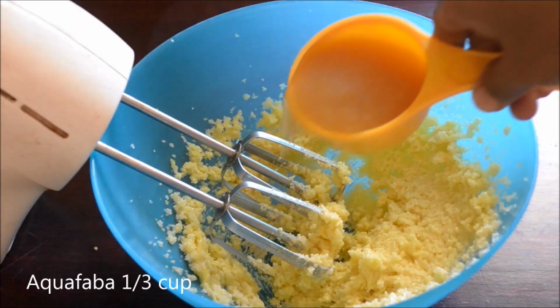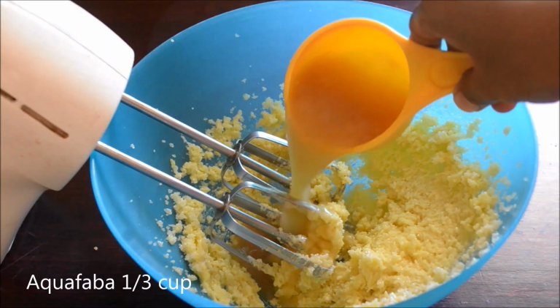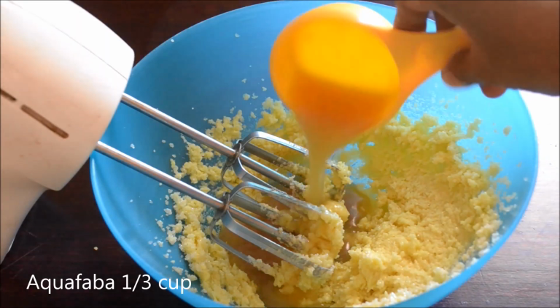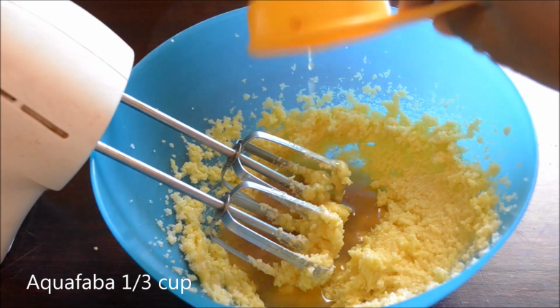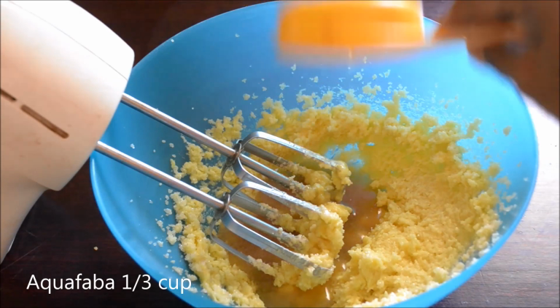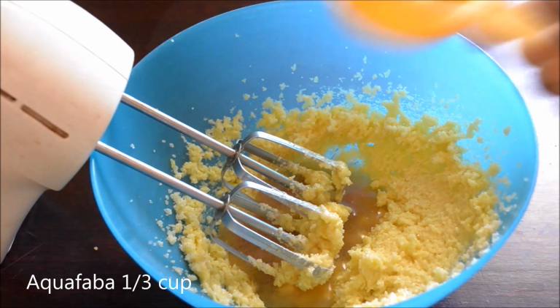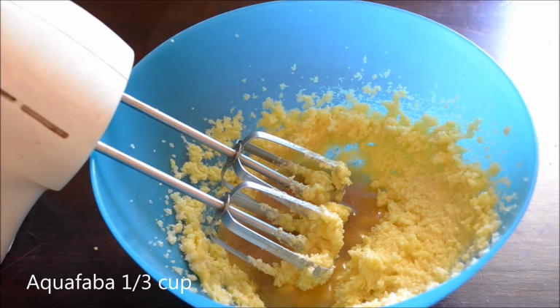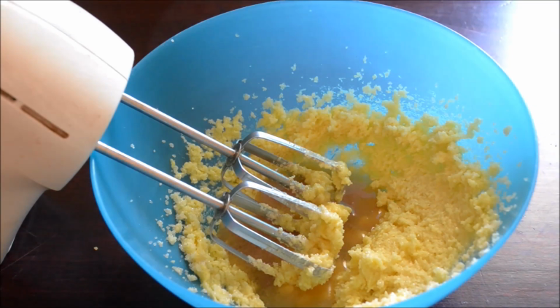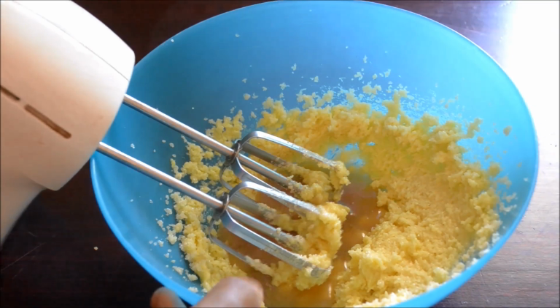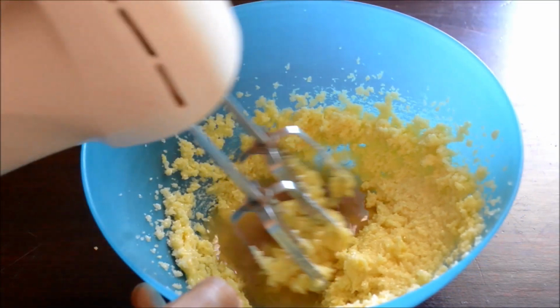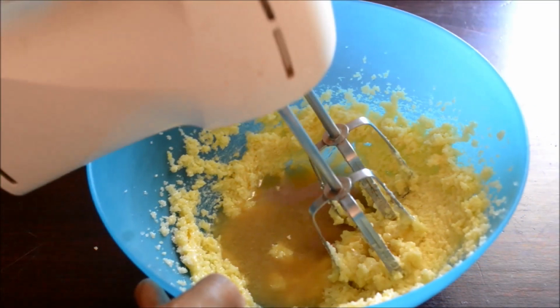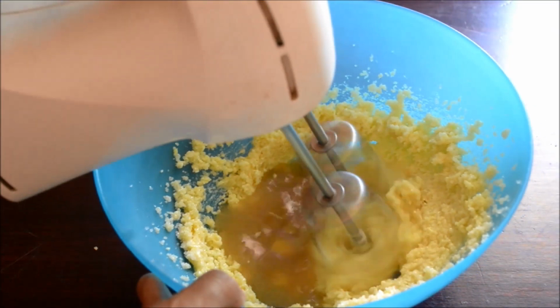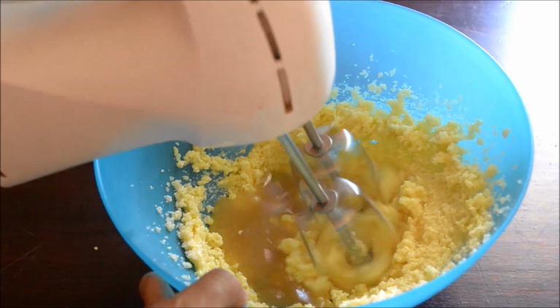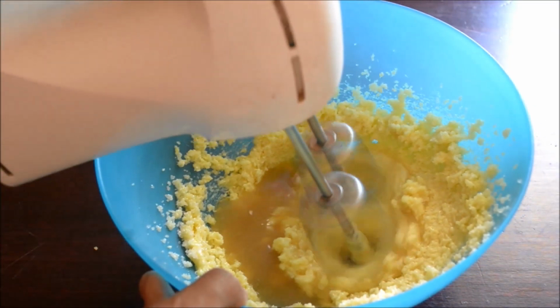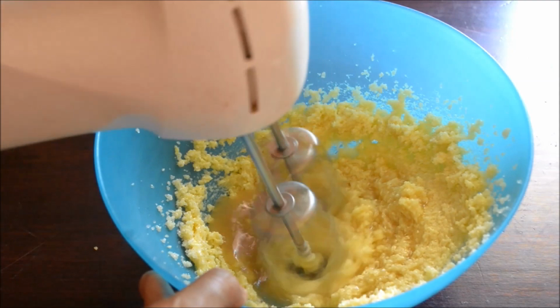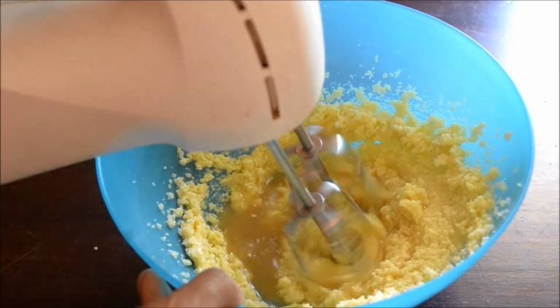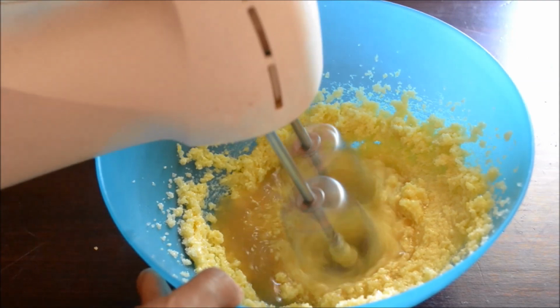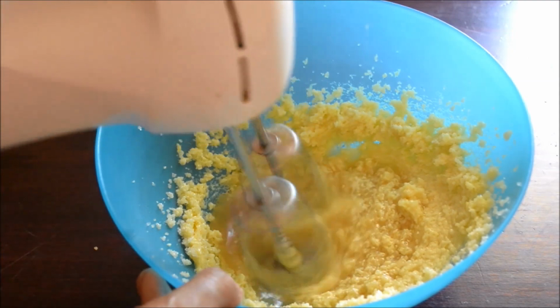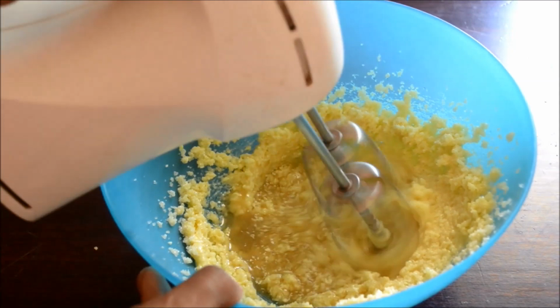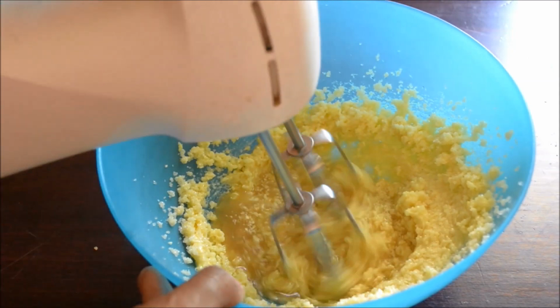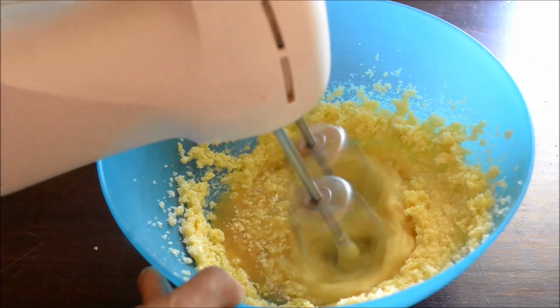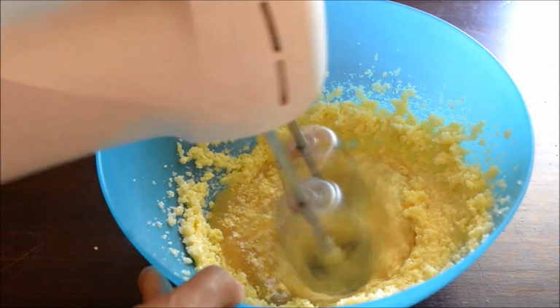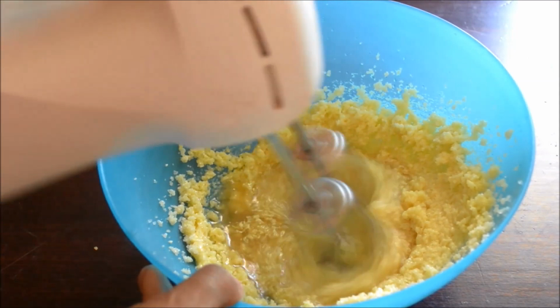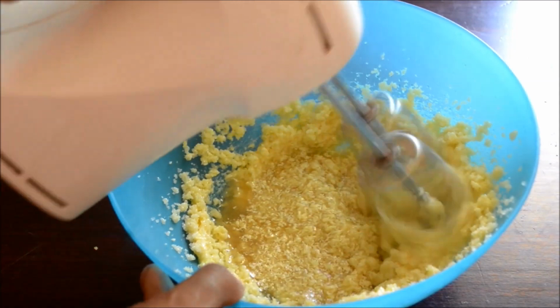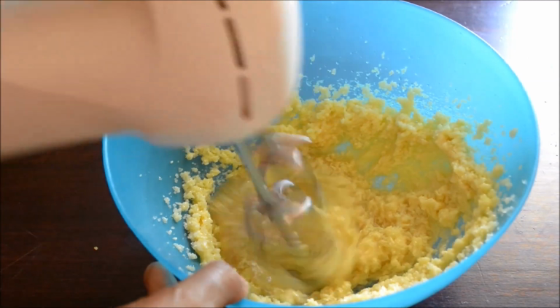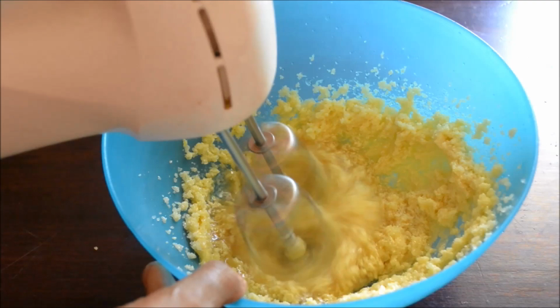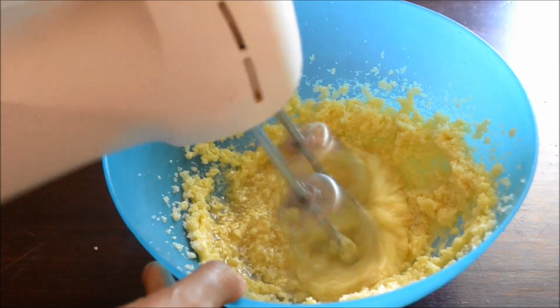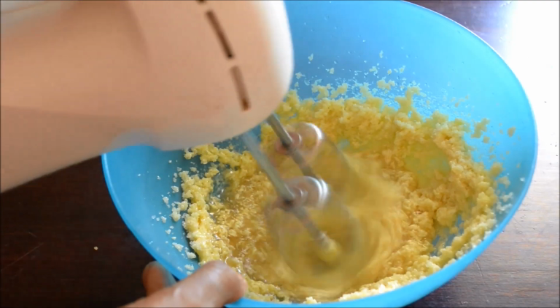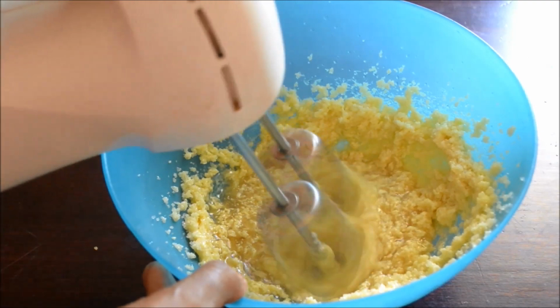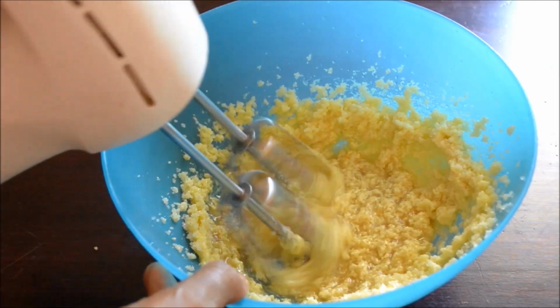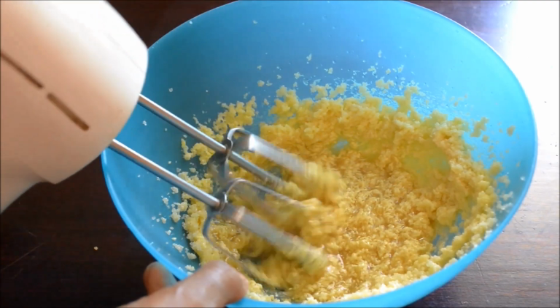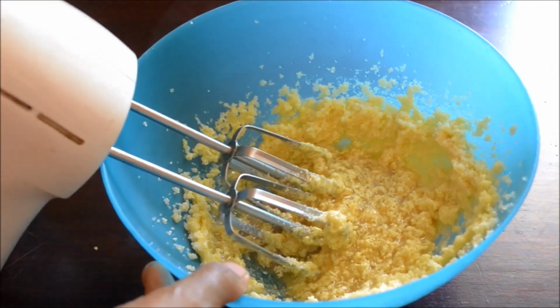Now add aquafaba. You can either use homemade or use it from canned chickpeas. There is a video in my channel to make homemade aquafaba — please take a look.